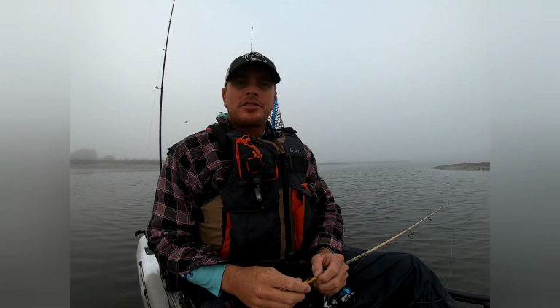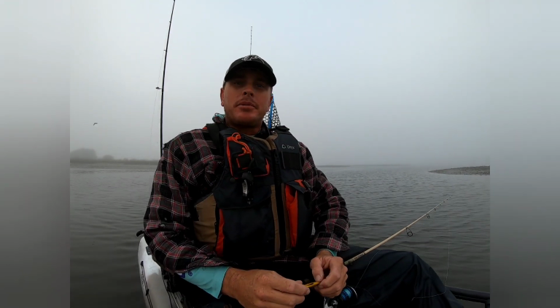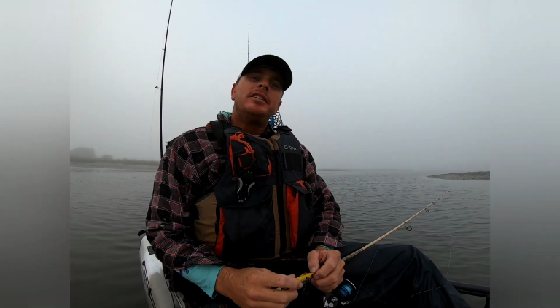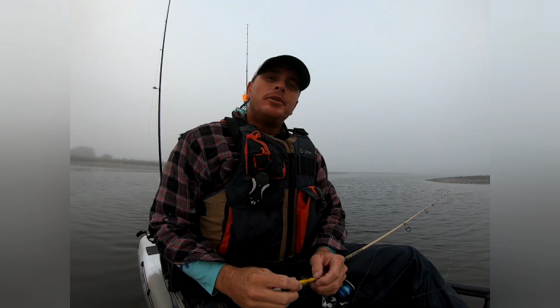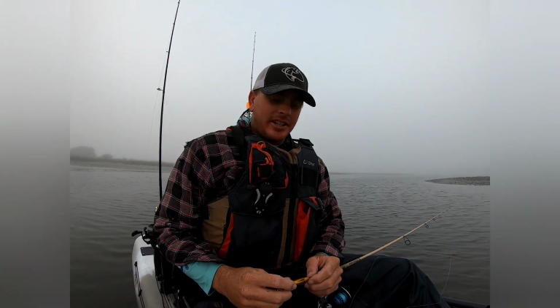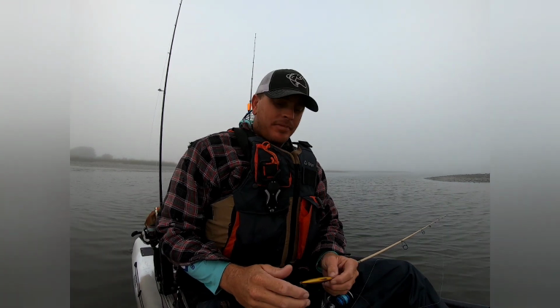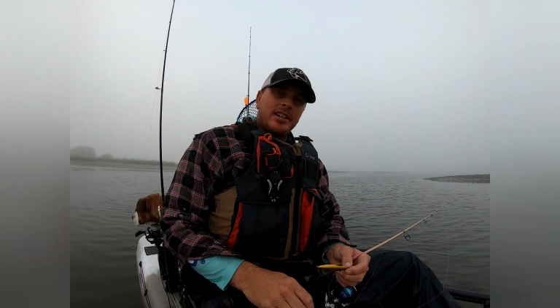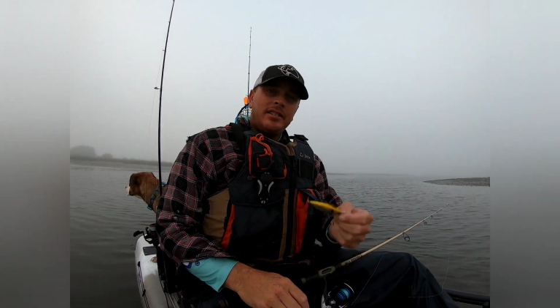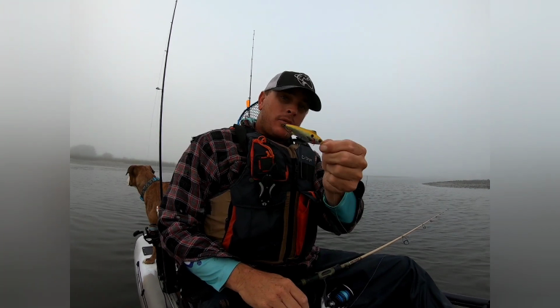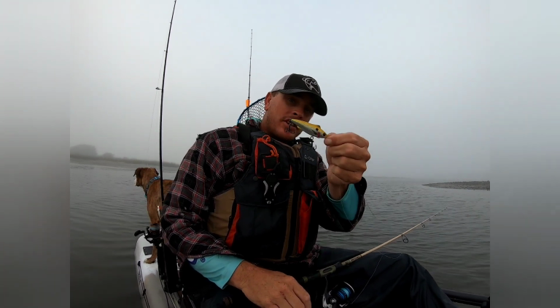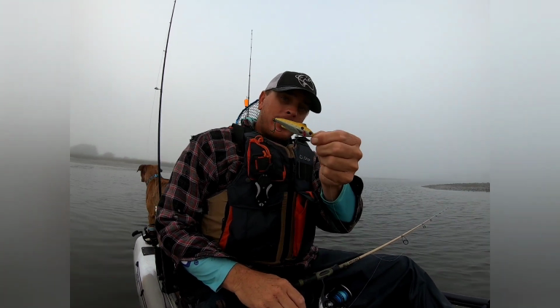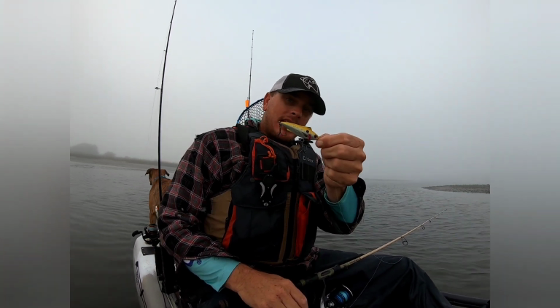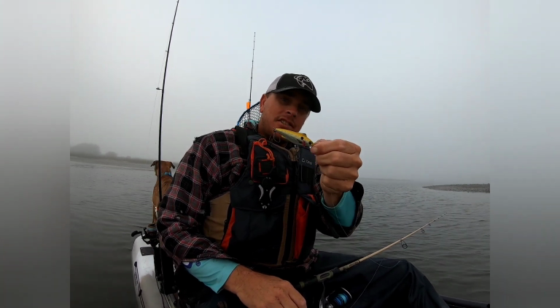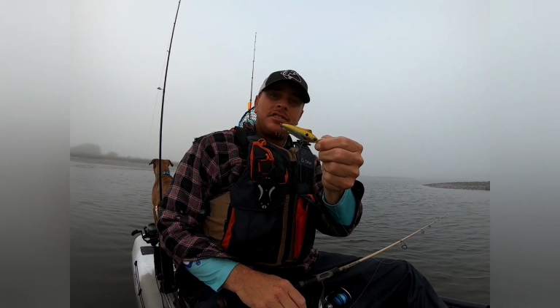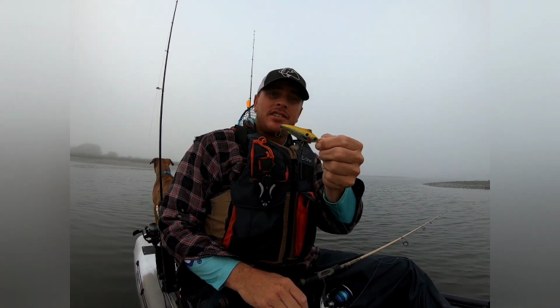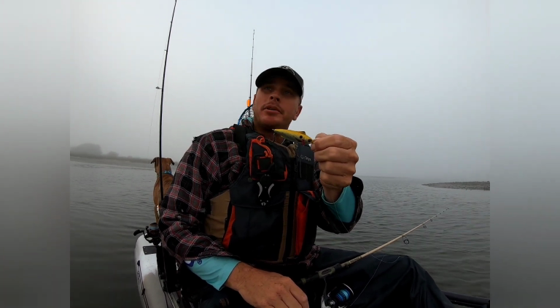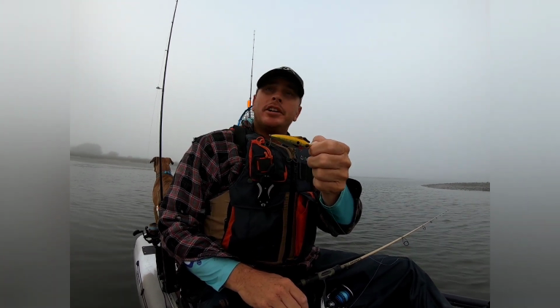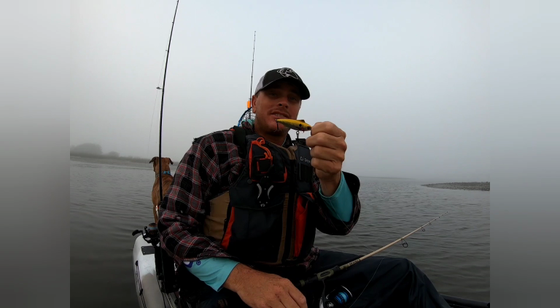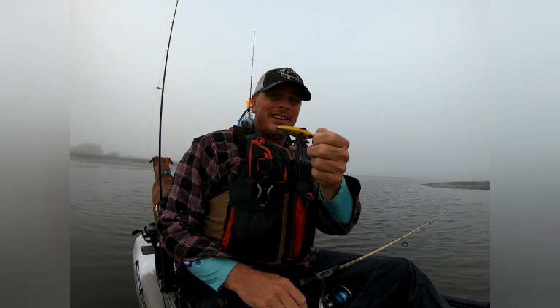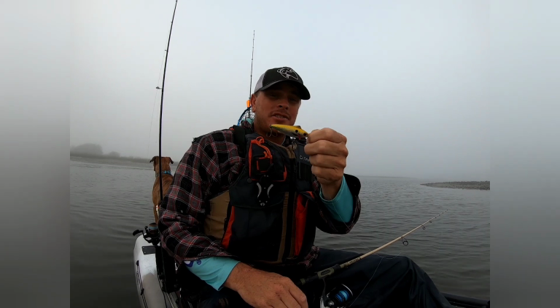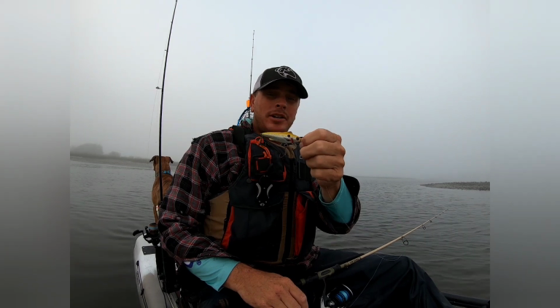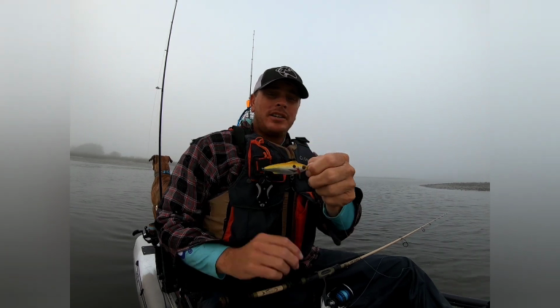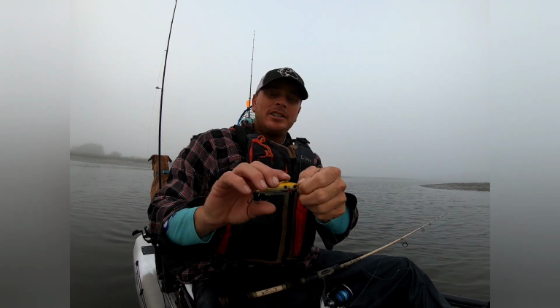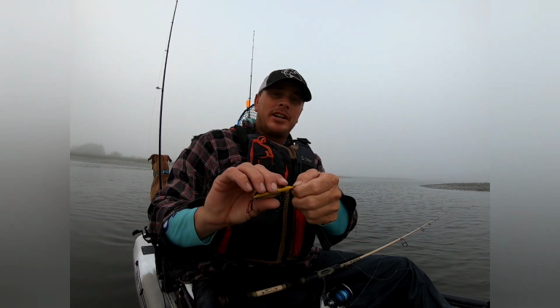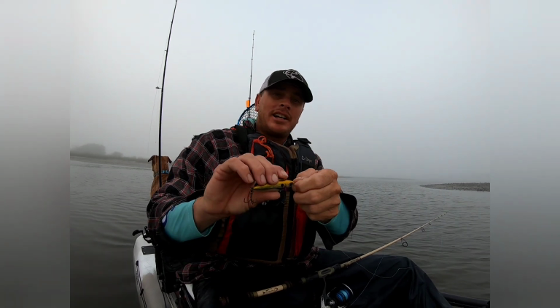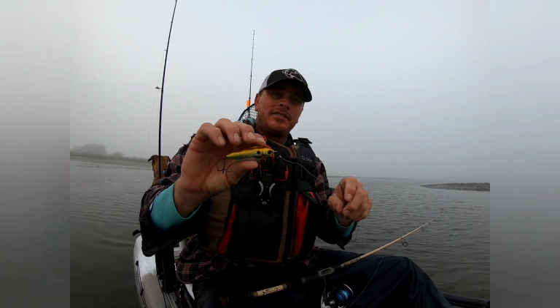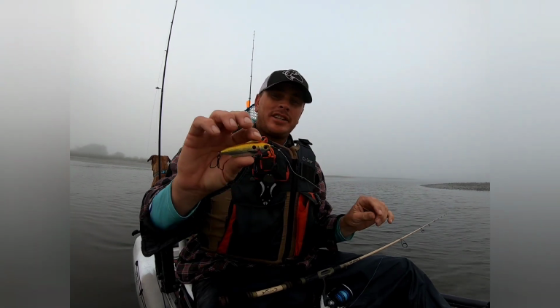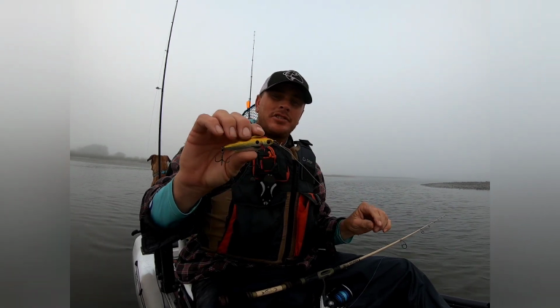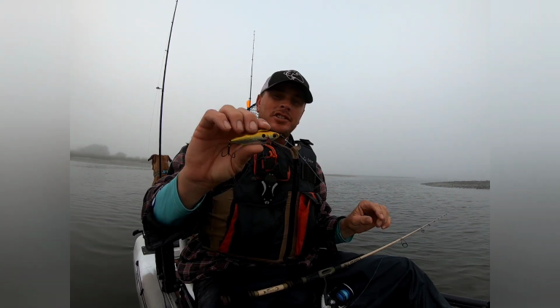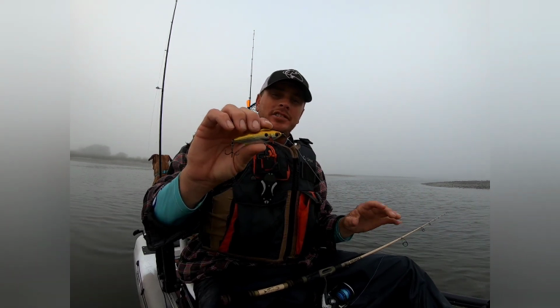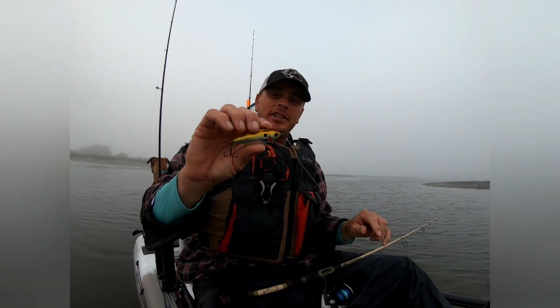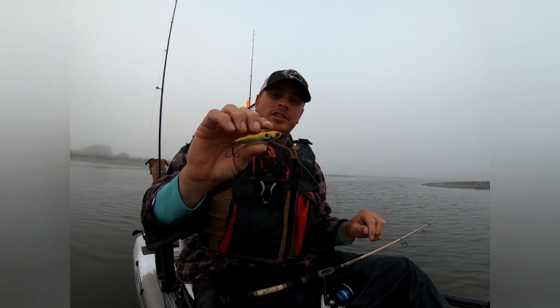What's up everybody? Will here. Today we're using an Unfair Rip-N-Slash. As you've seen in several of my other videos, I use this lure quite a bit. So today I'm going to kind of give you an instruction on how to use it.